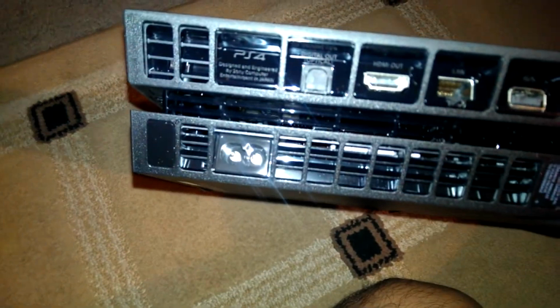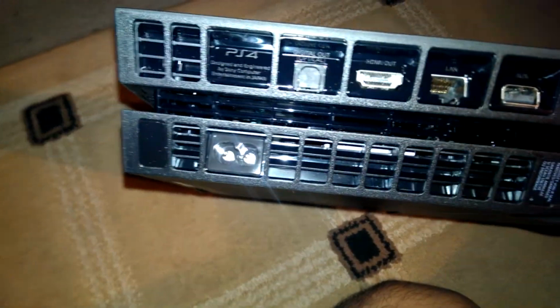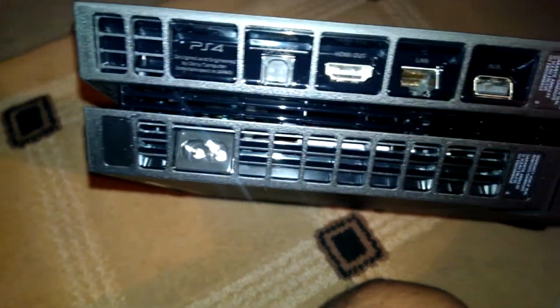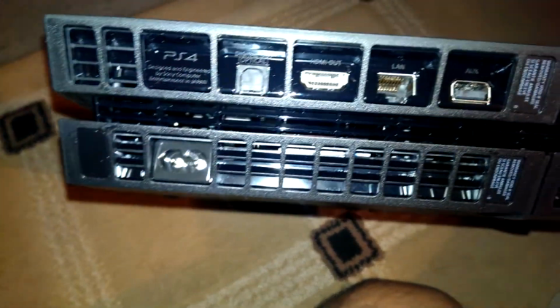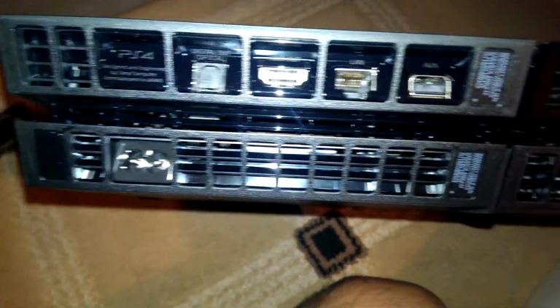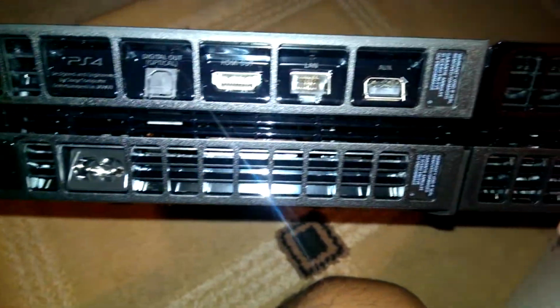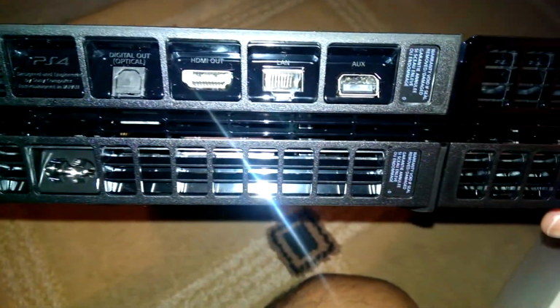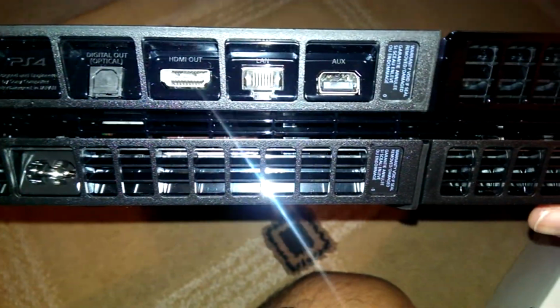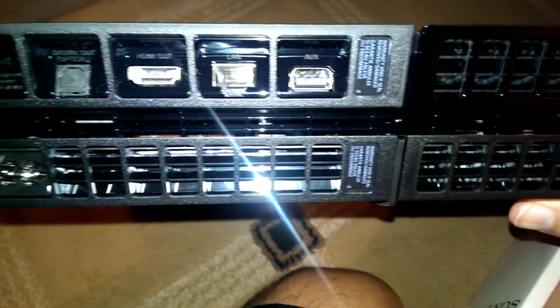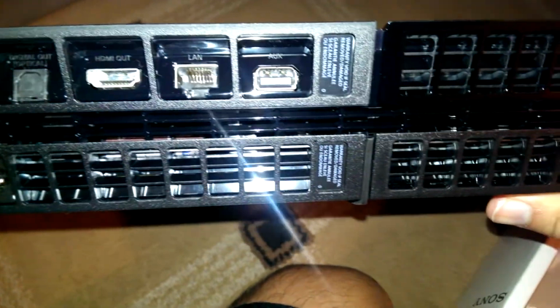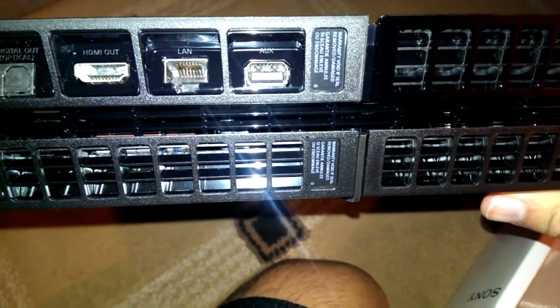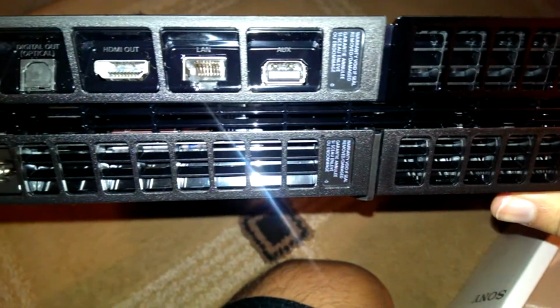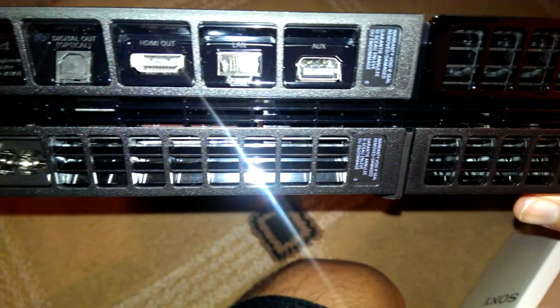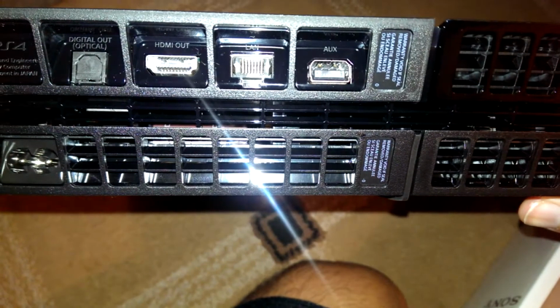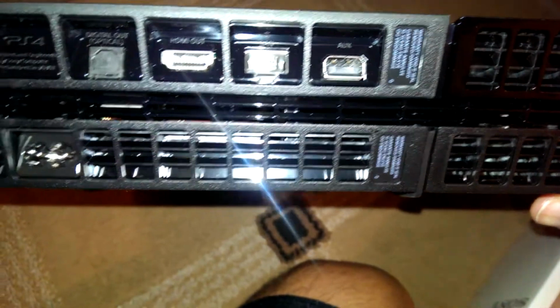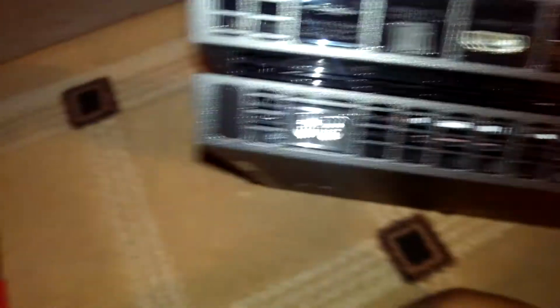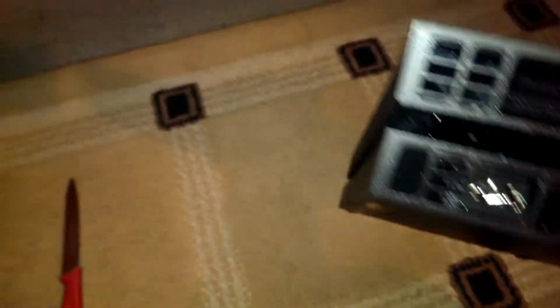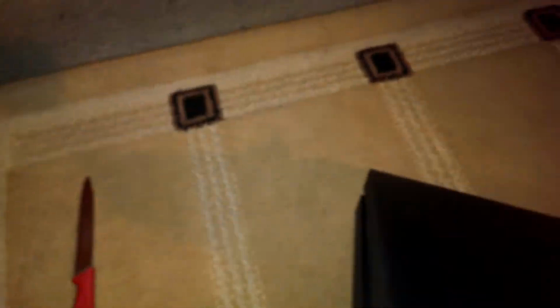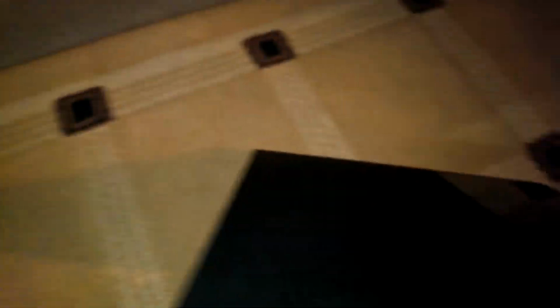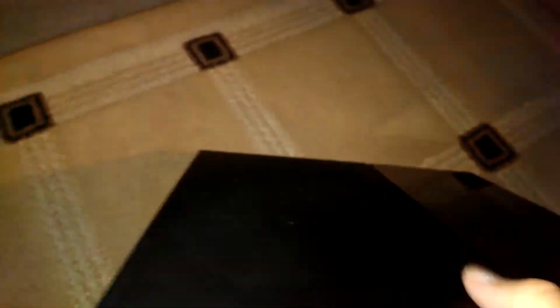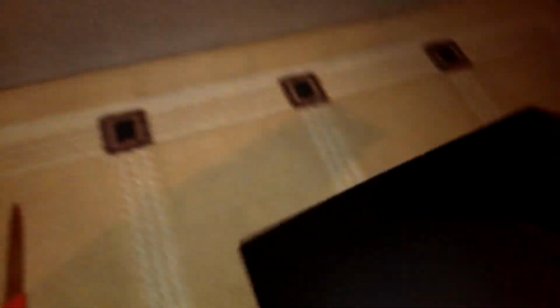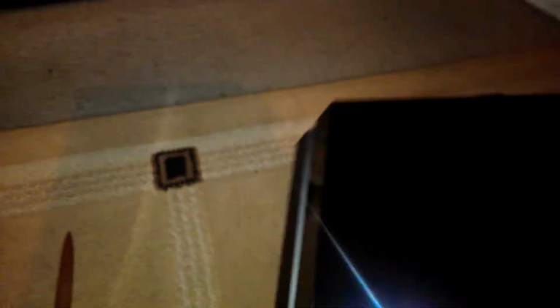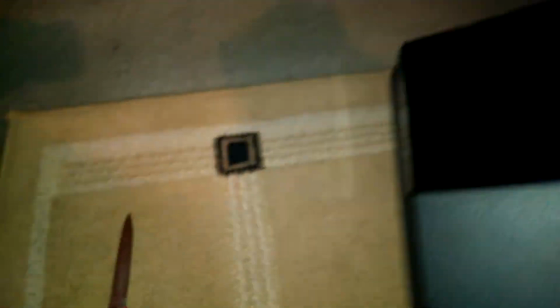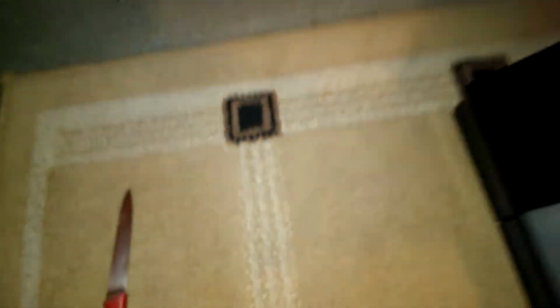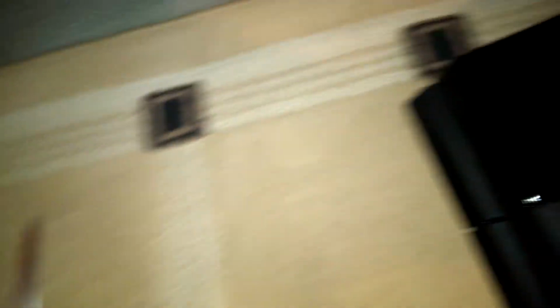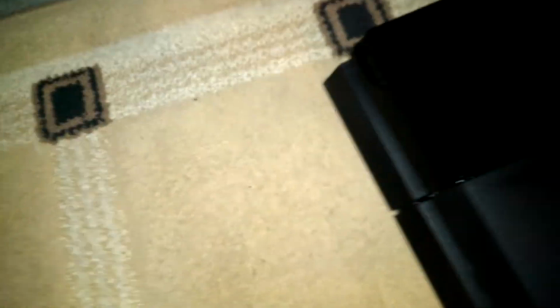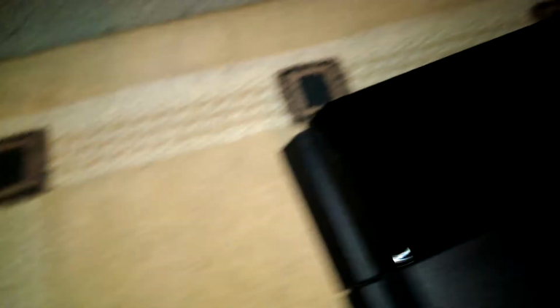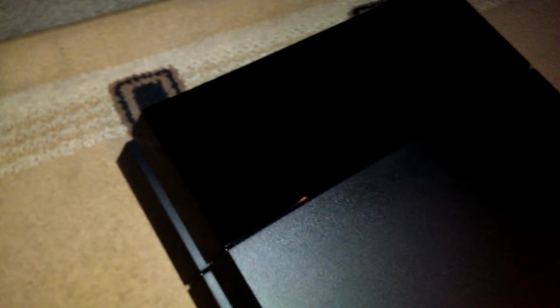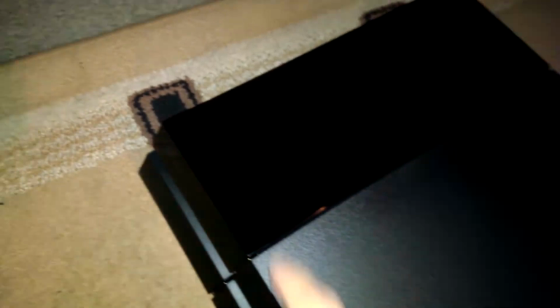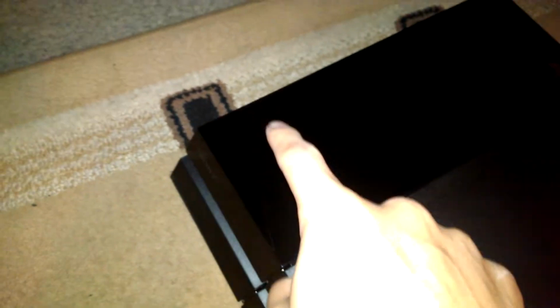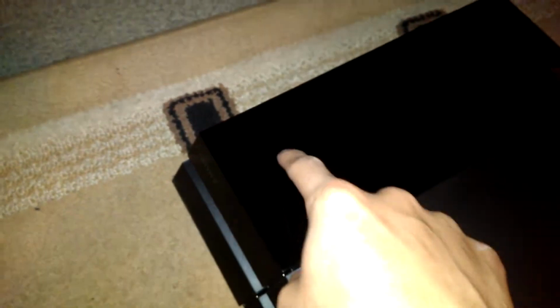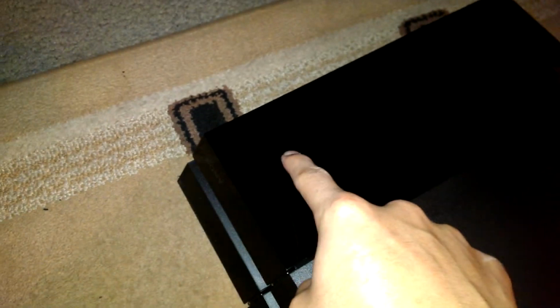Power, optical, HDMI. Your auxiliary and your LAN — your Ethernet port basically.